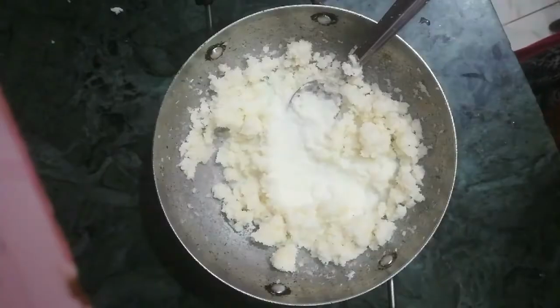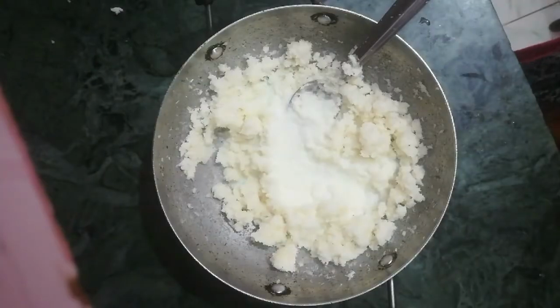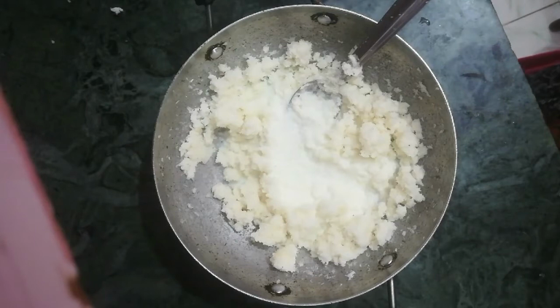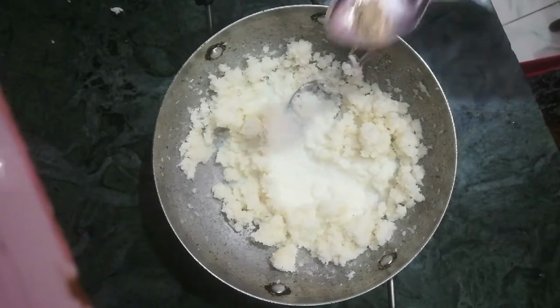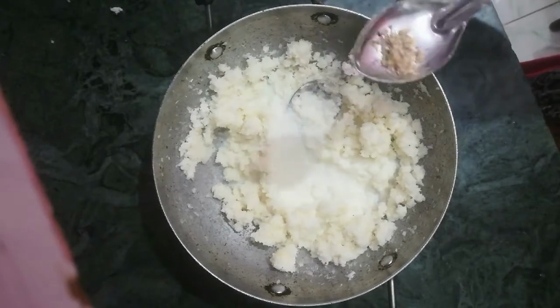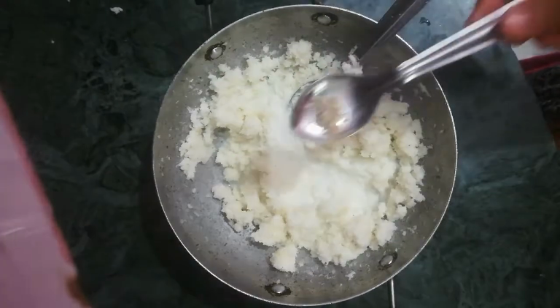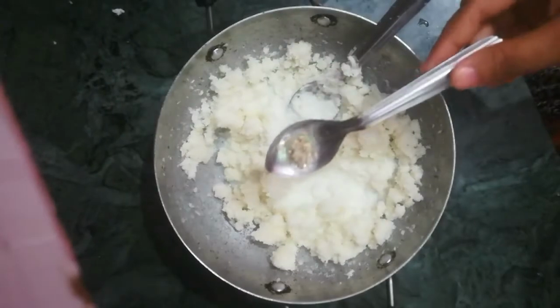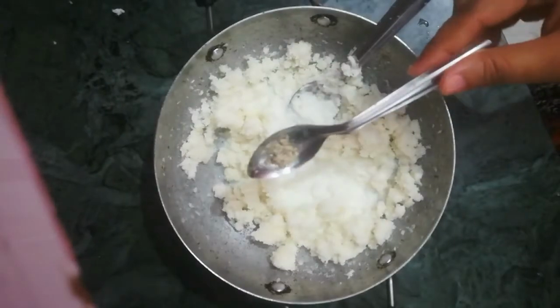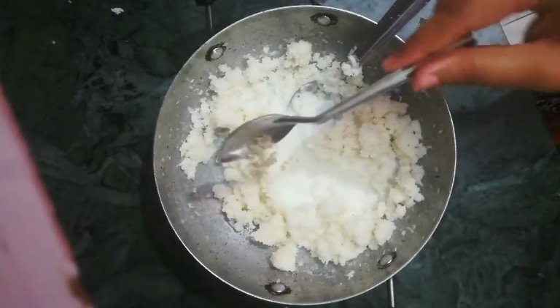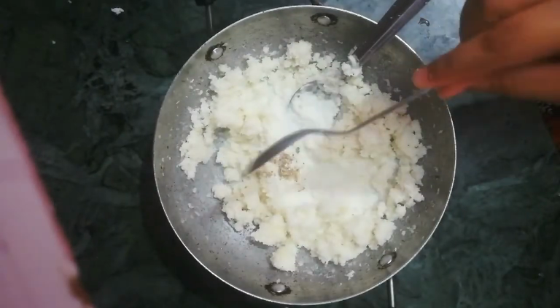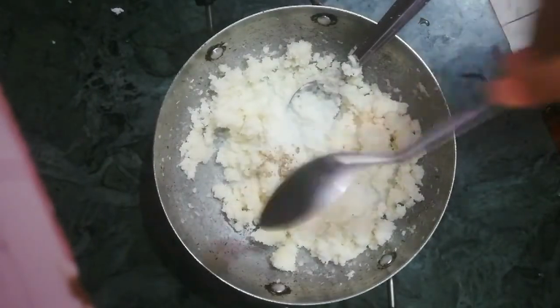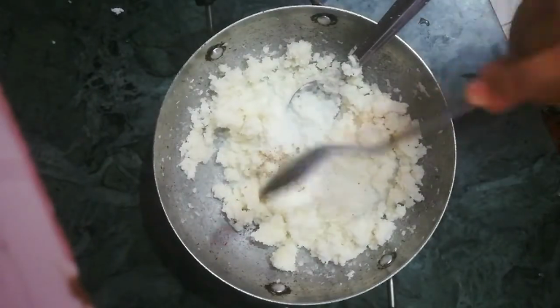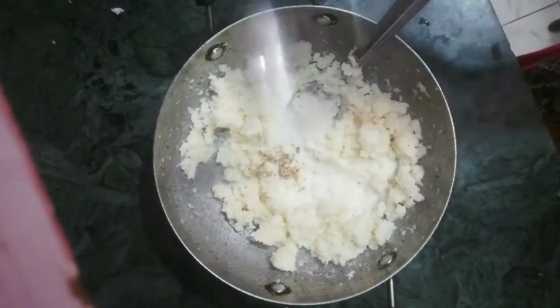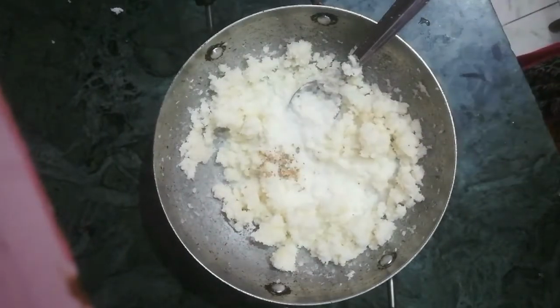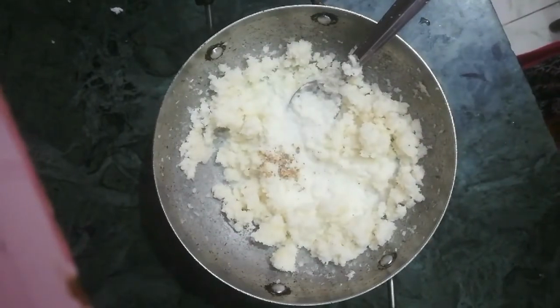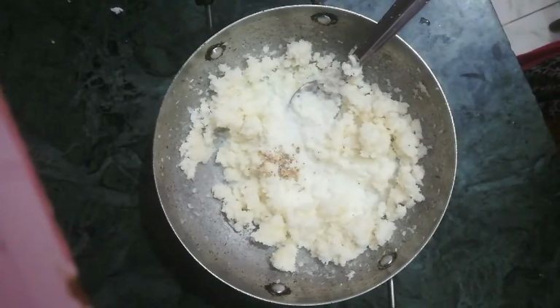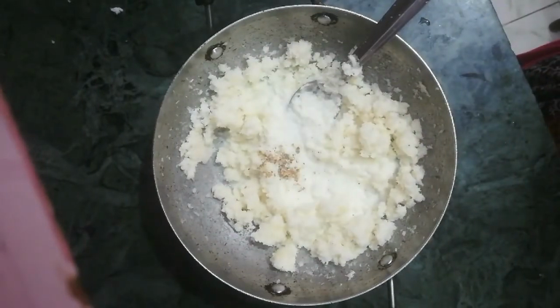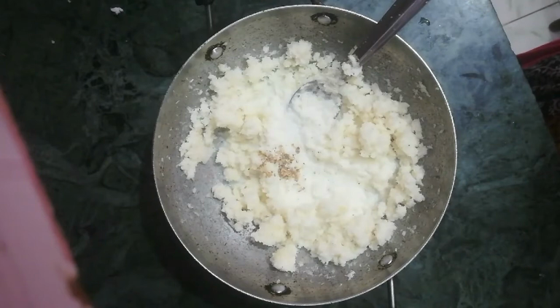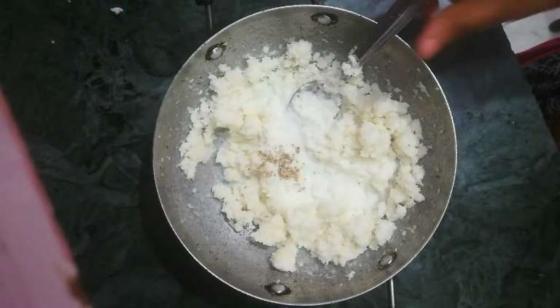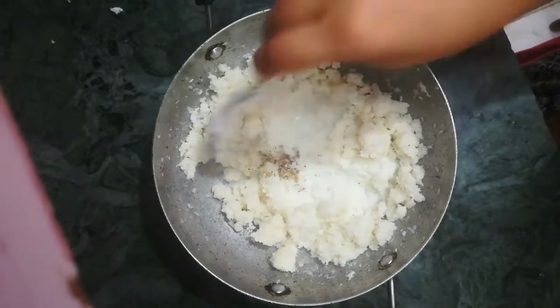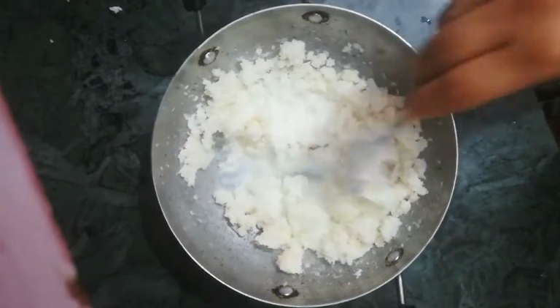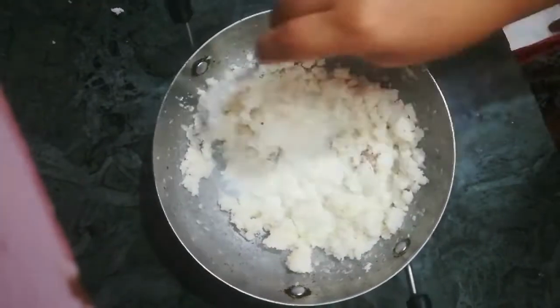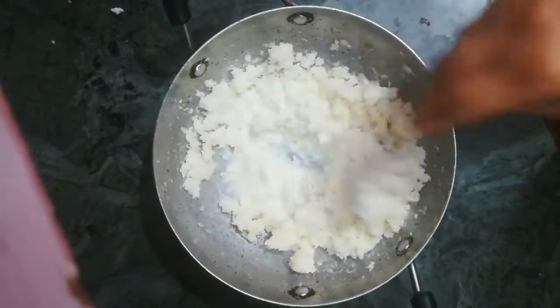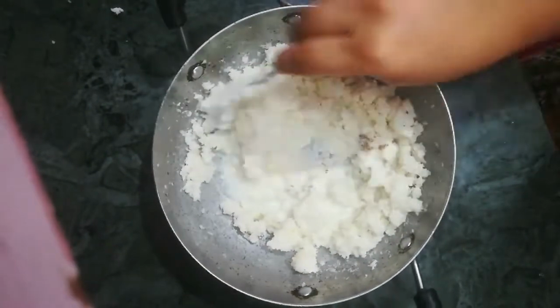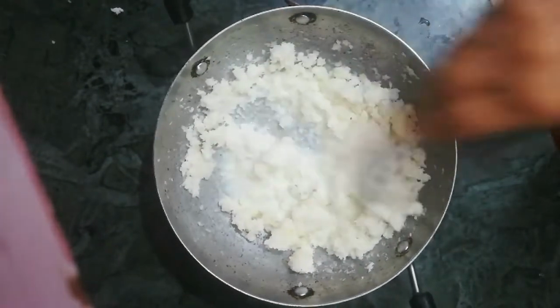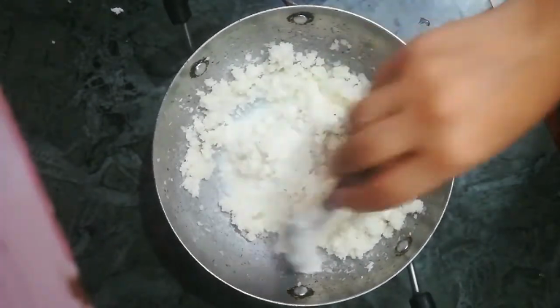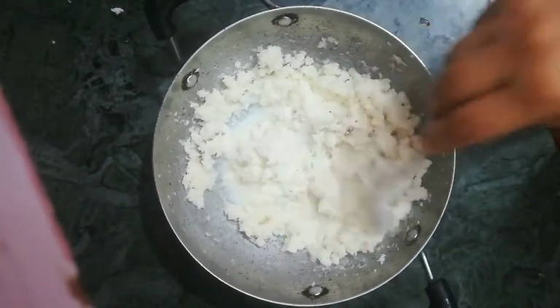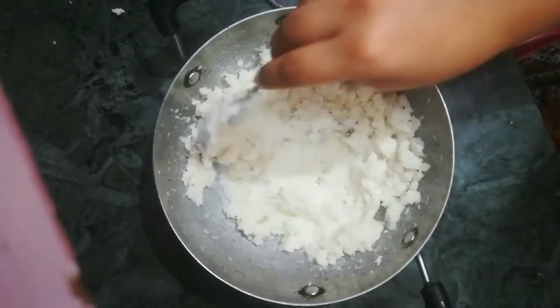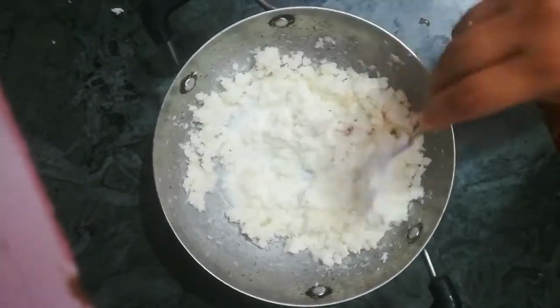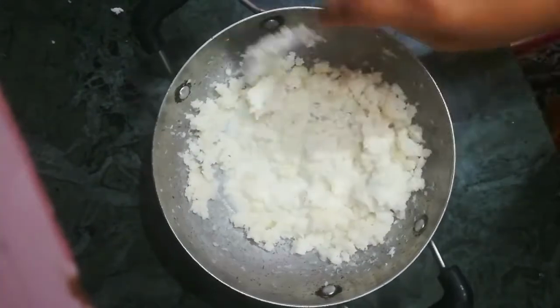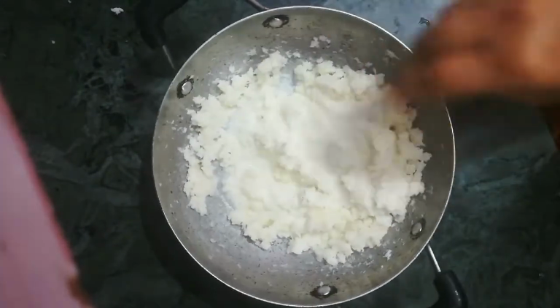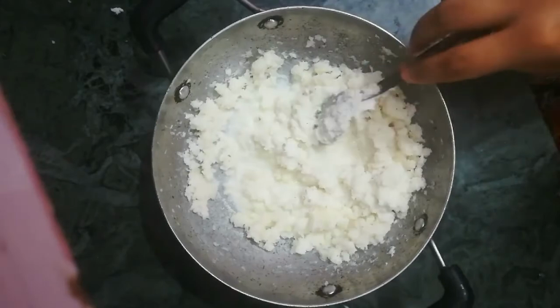Friends, now I am adding half teaspoon green cardamom powder, that is choti elaichi powder, to this. Now we will mix it well and then cook it for 3 minutes.